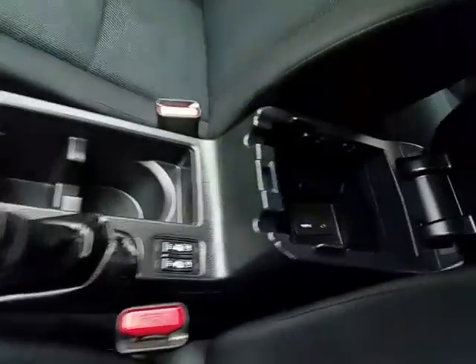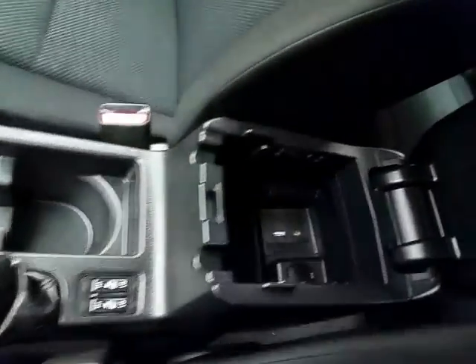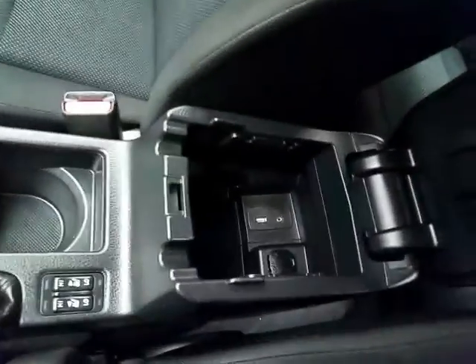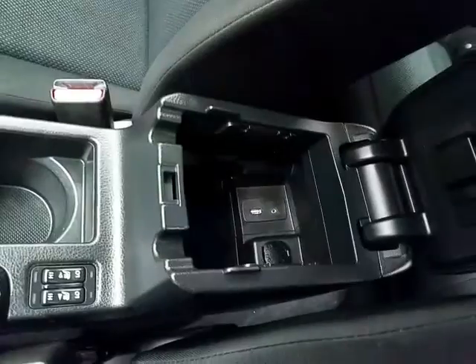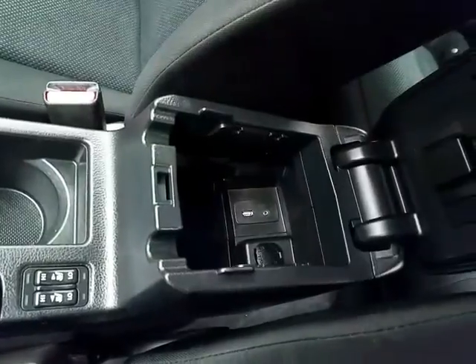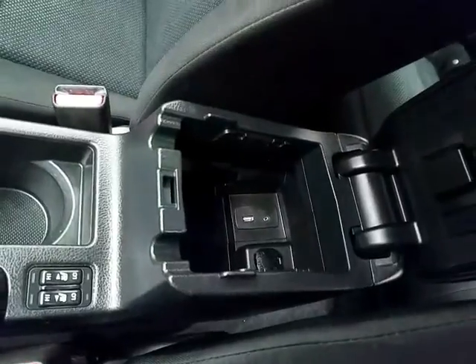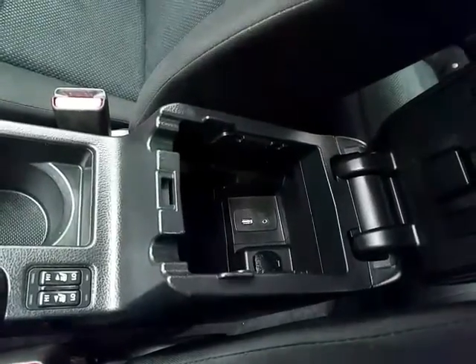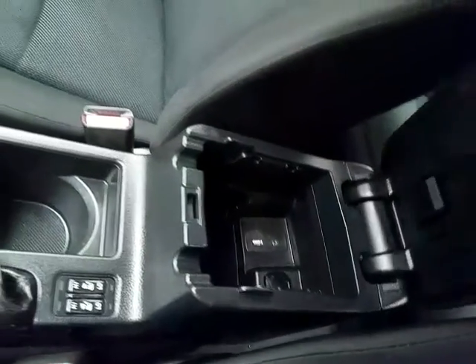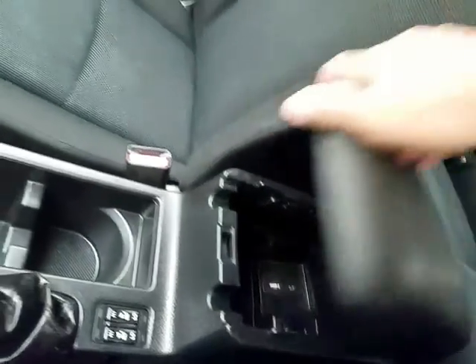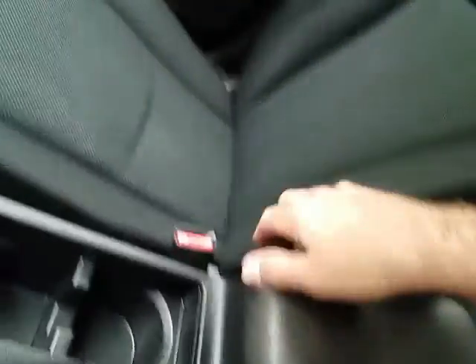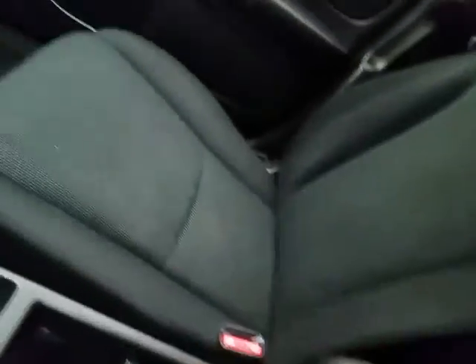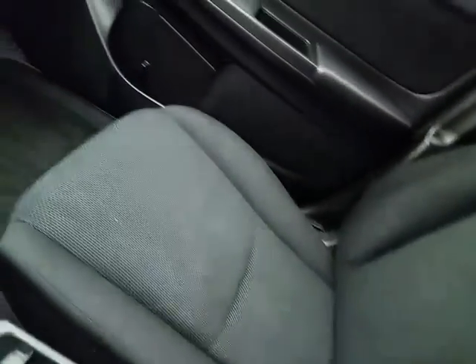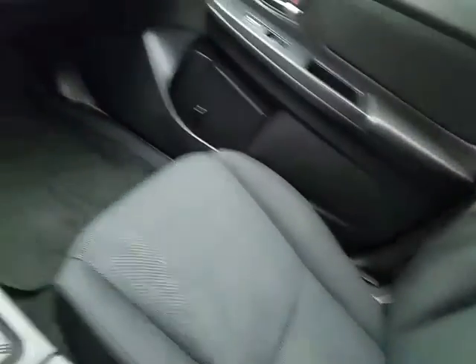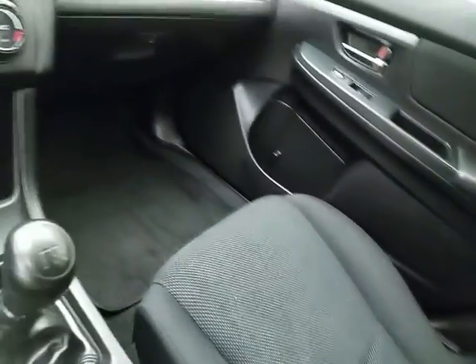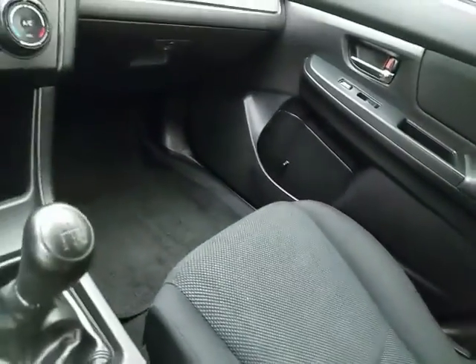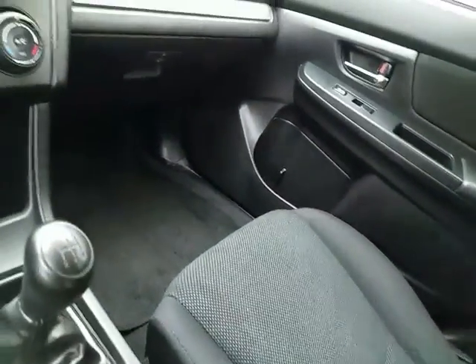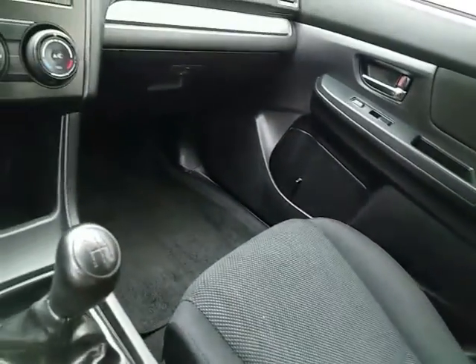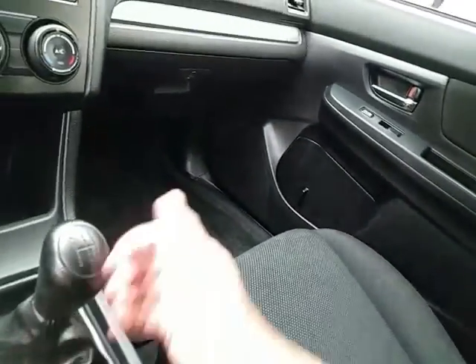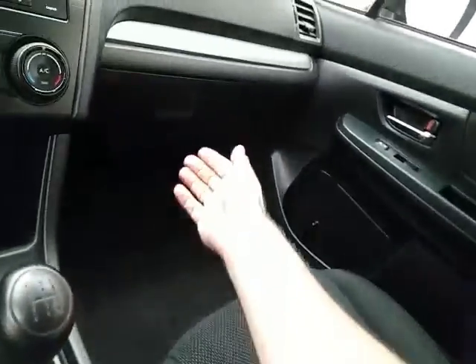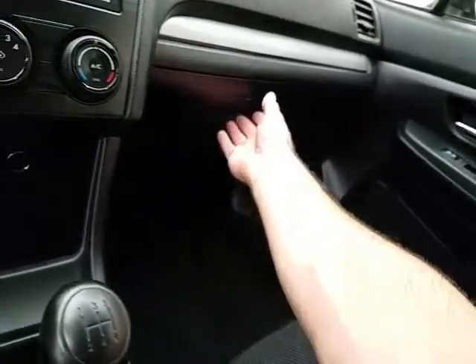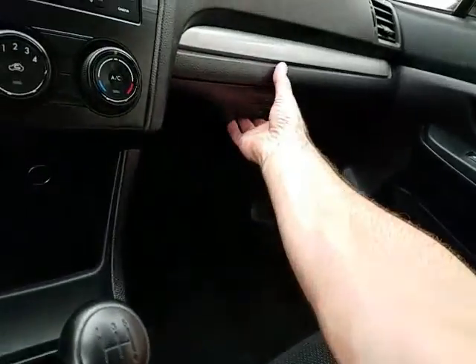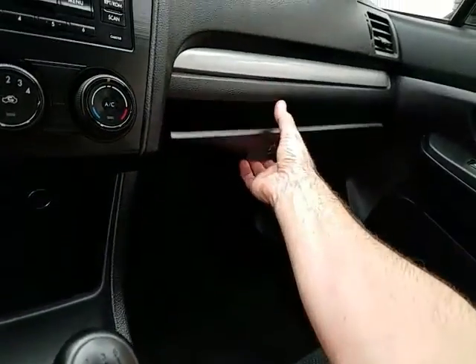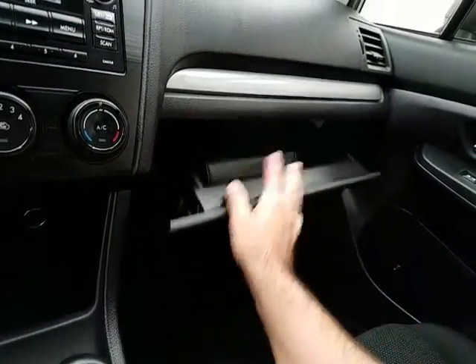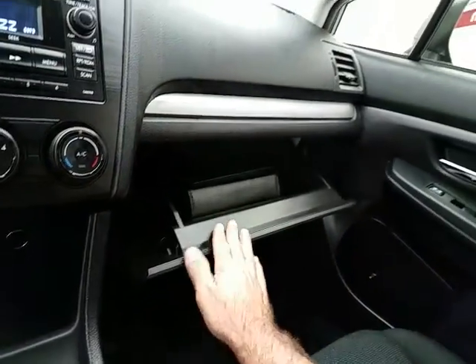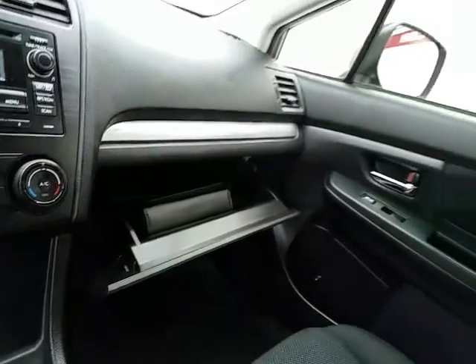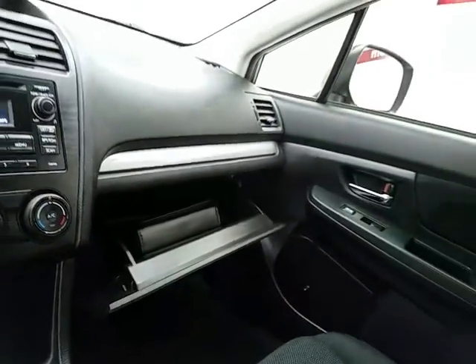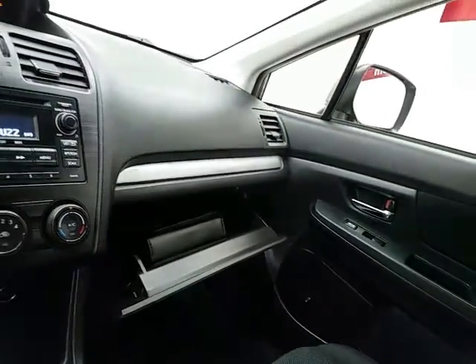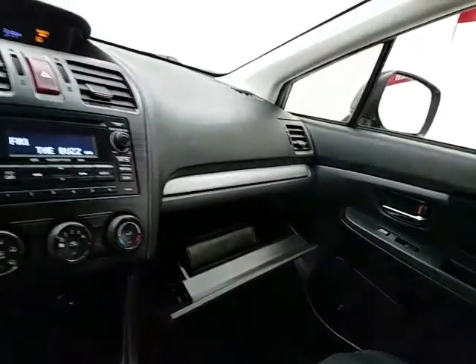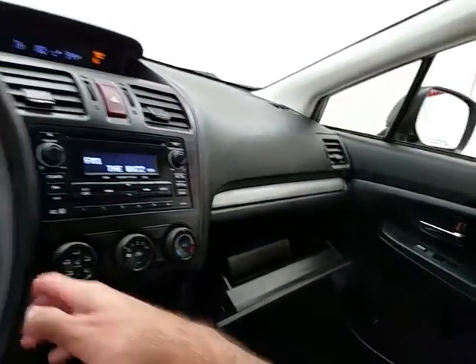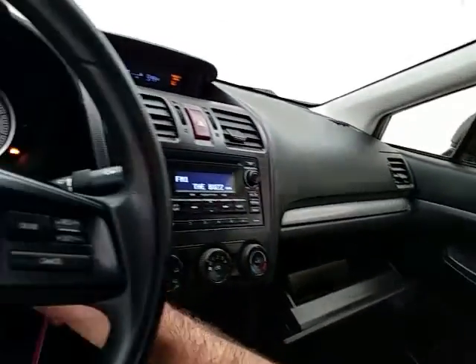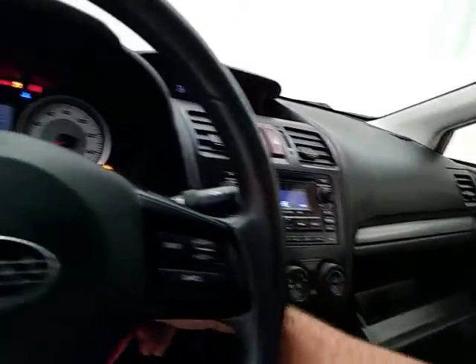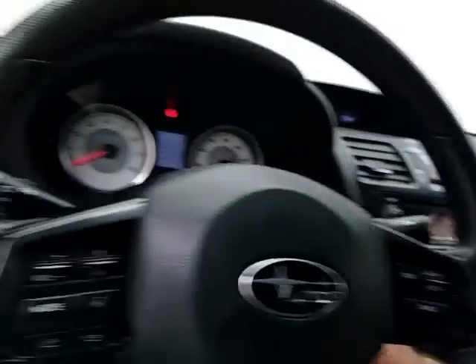There's storage in the armrest with USB and auxiliary input, allowing you to connect mobile media devices like iPods, MP3 players, and smartphones. There's also a spacious glove box with all the owner's materials inside.